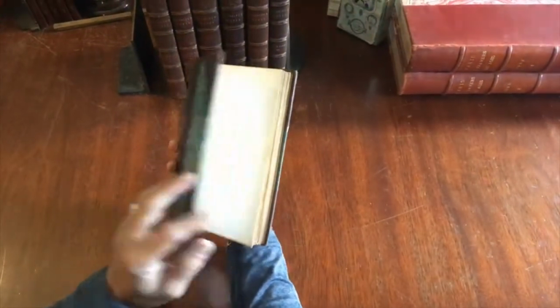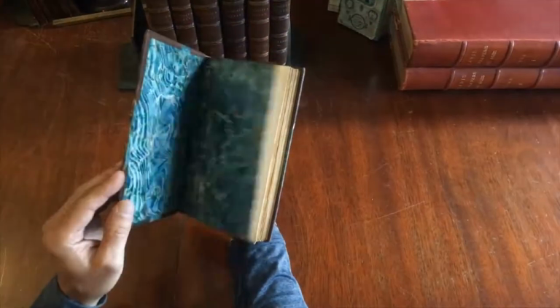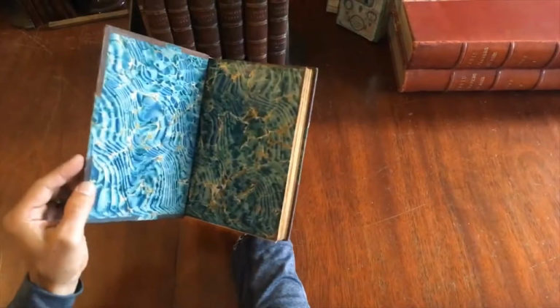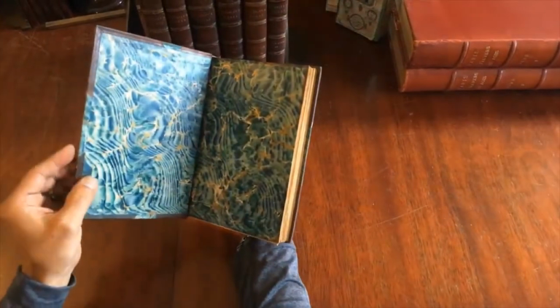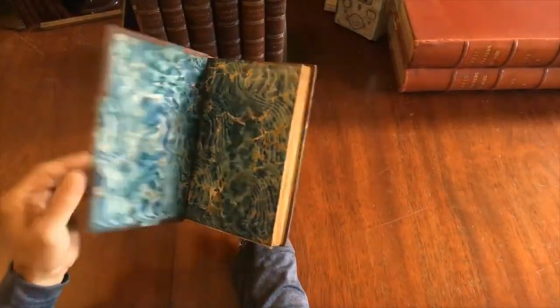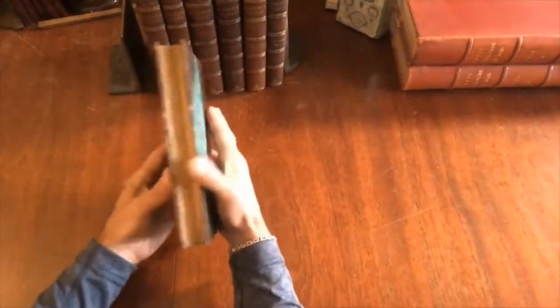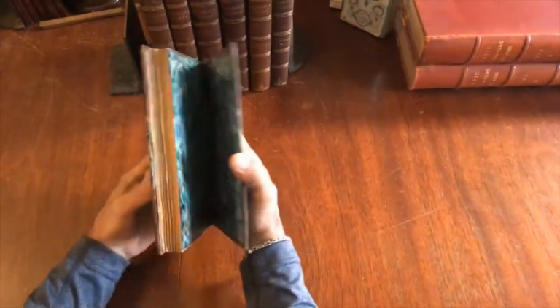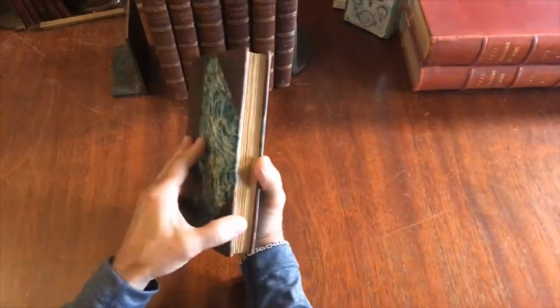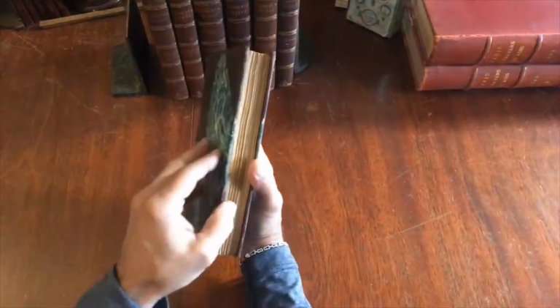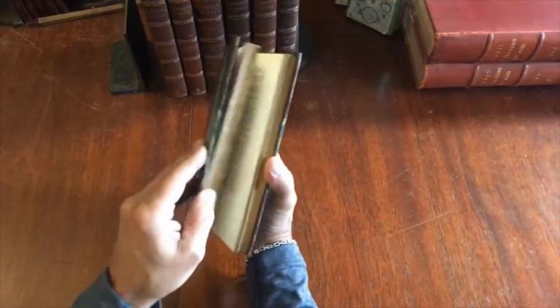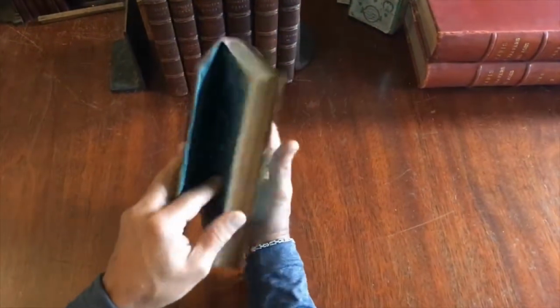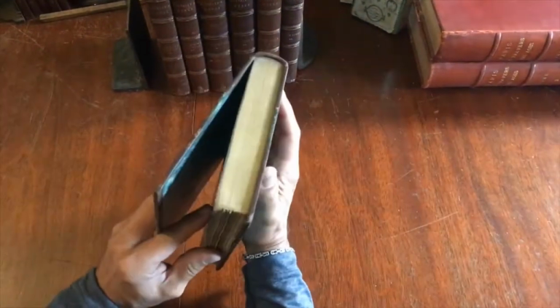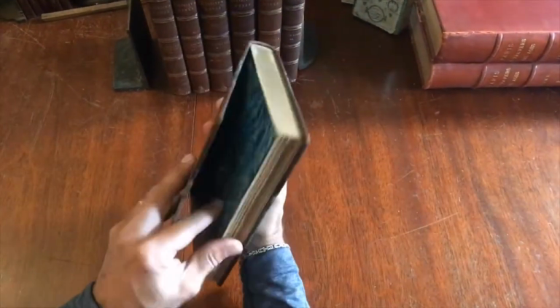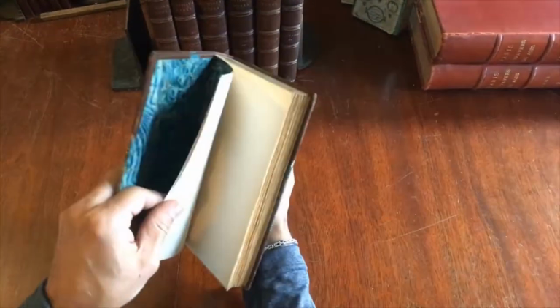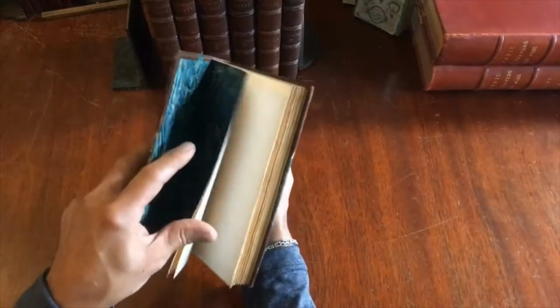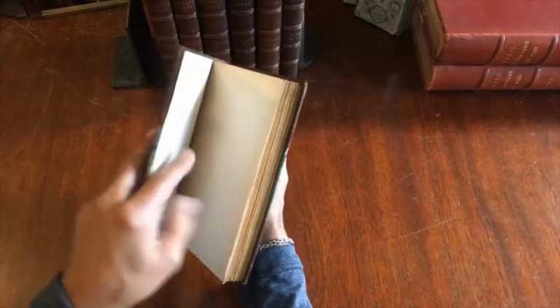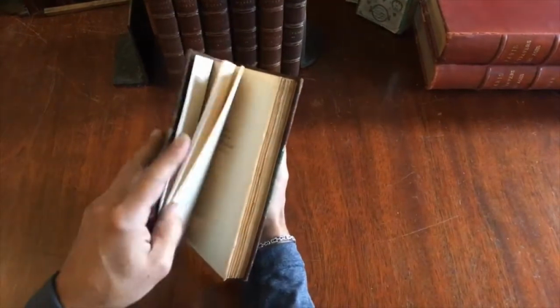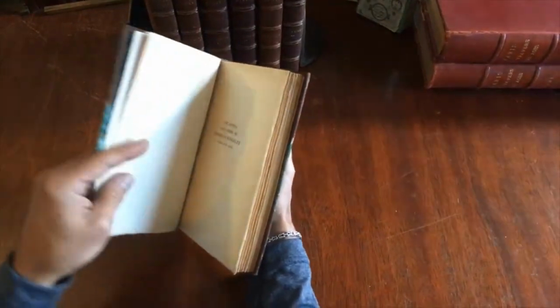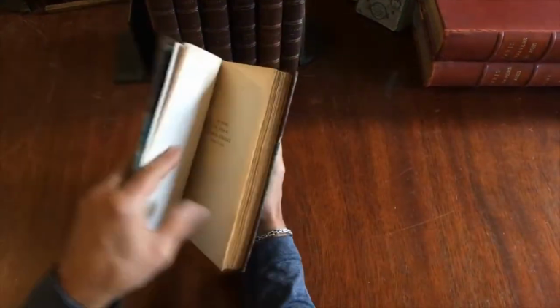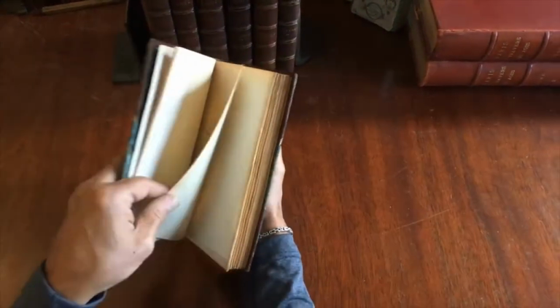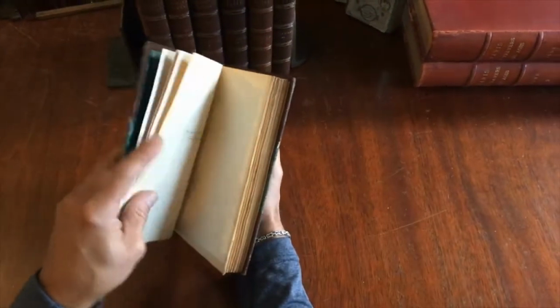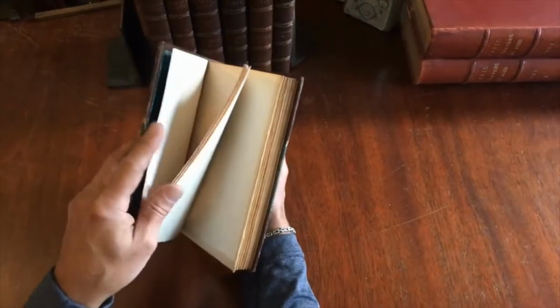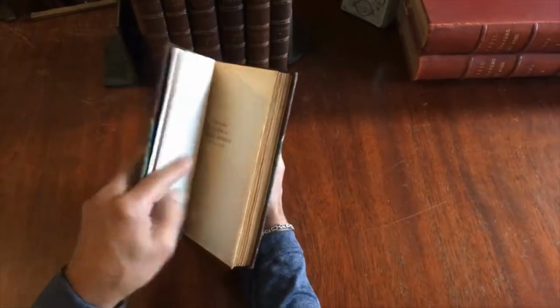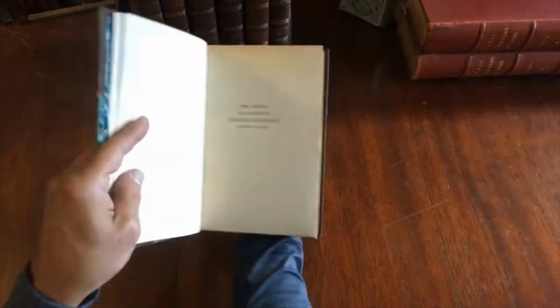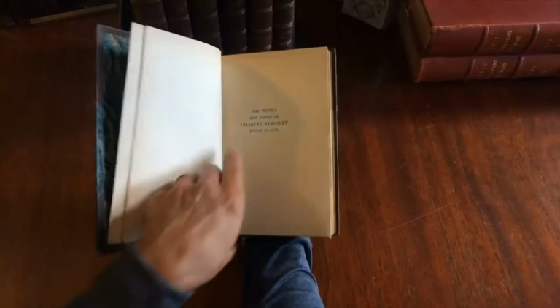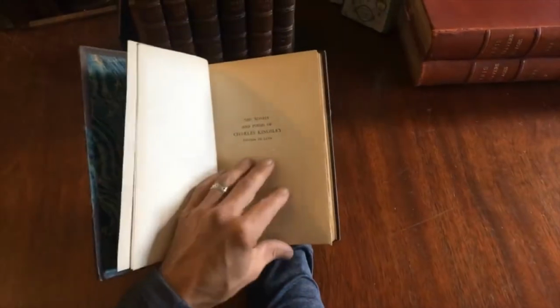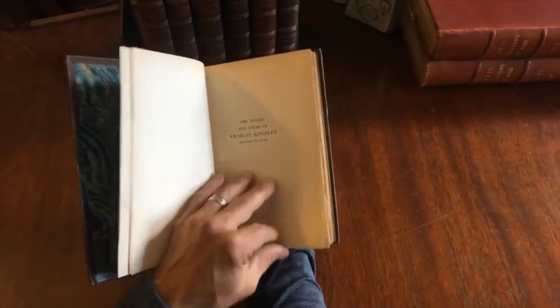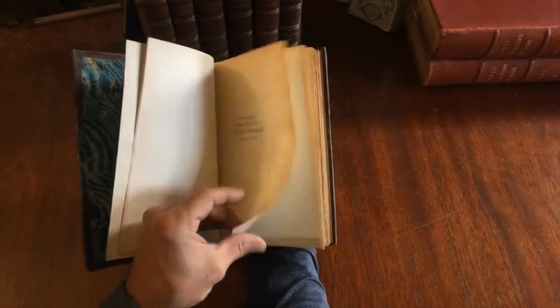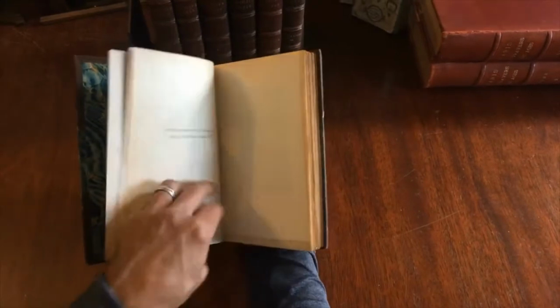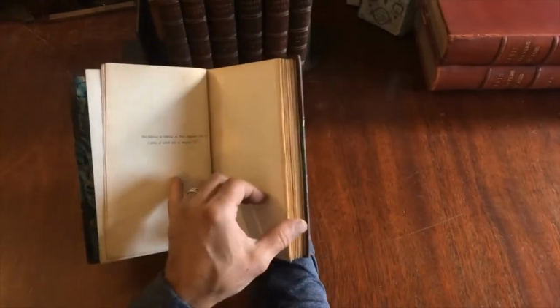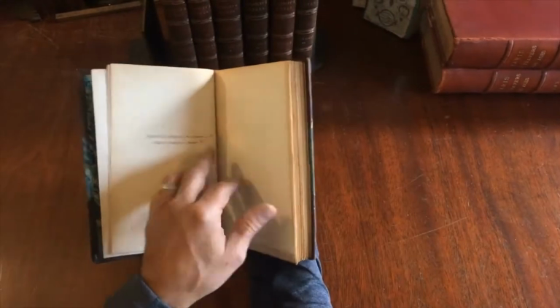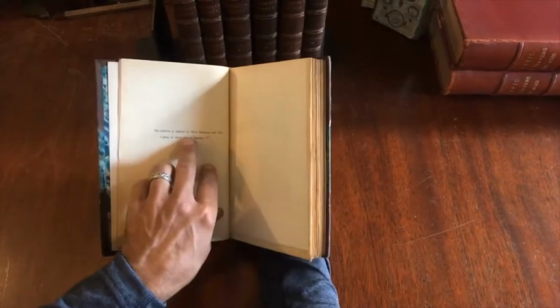Marbled paper covers and marbled endpapers. Deckled edges. The top edge is gilt. Nice paper. This is the Edition Deluxe, and it's part of a larger set.